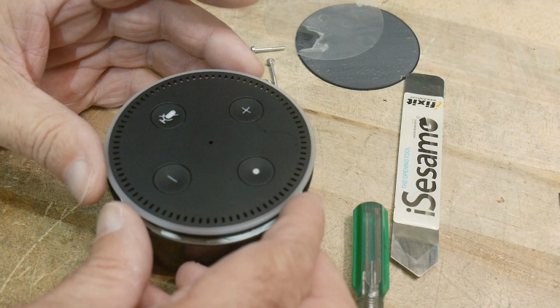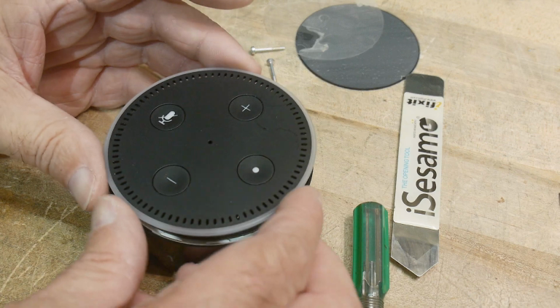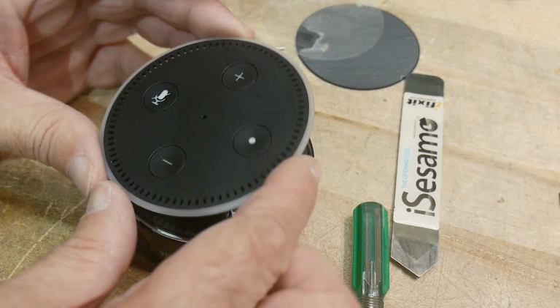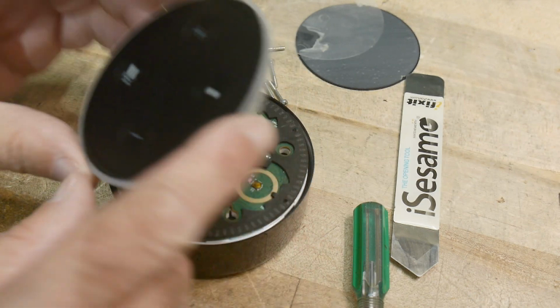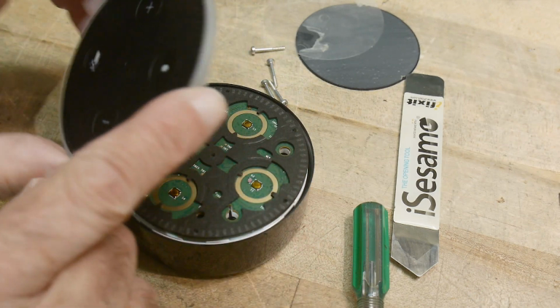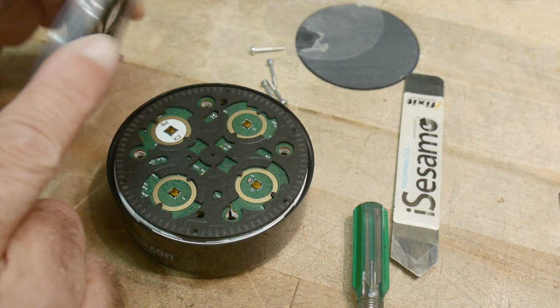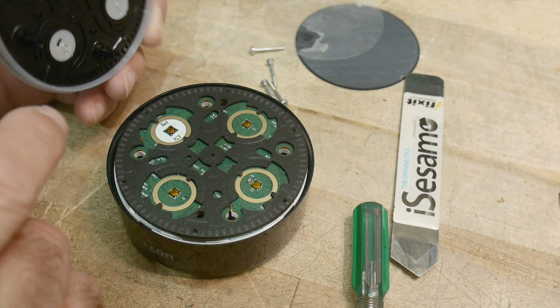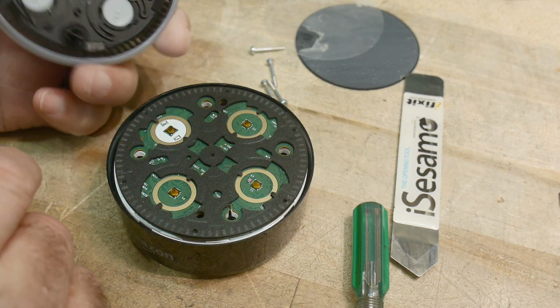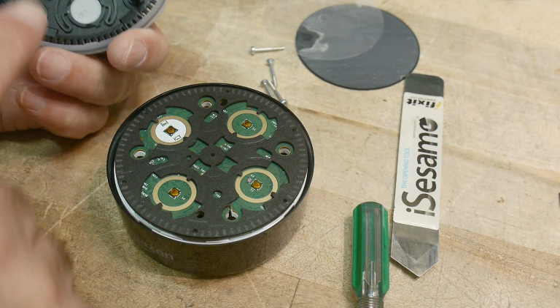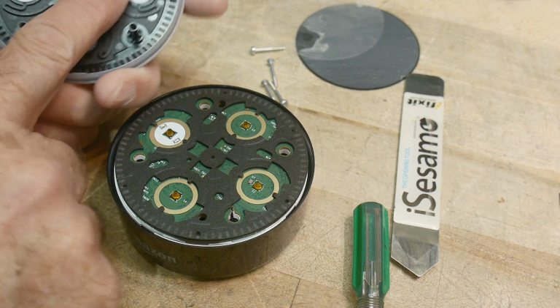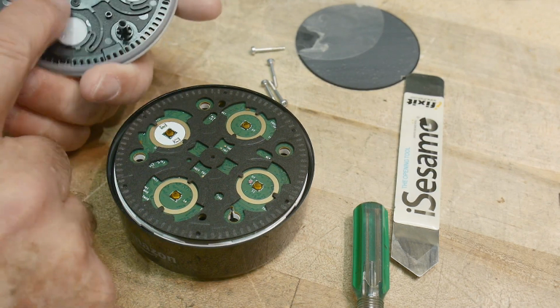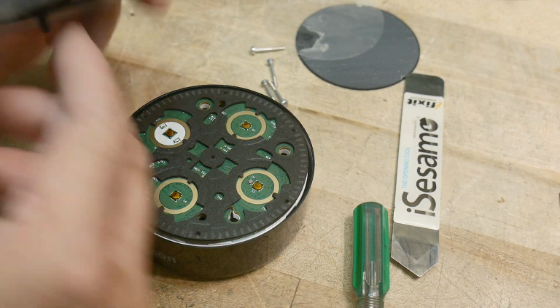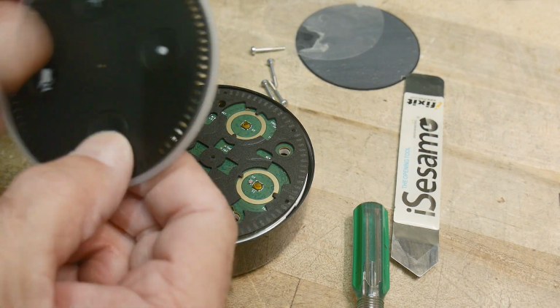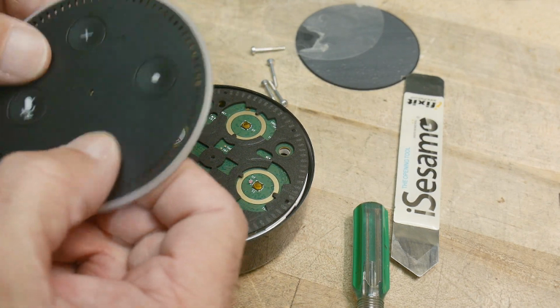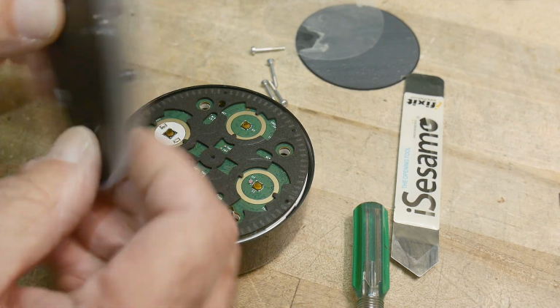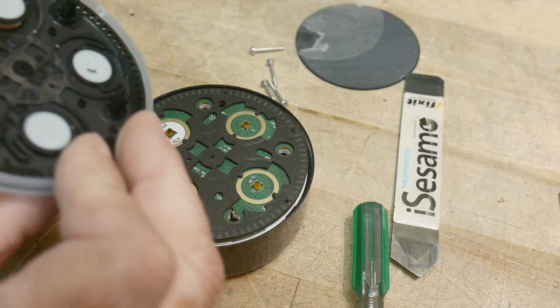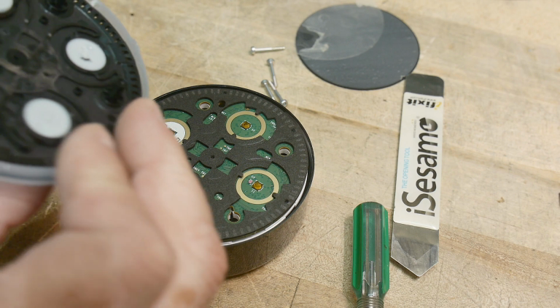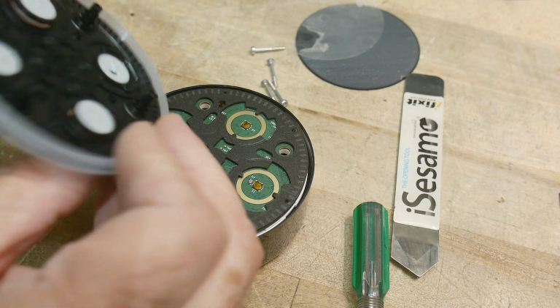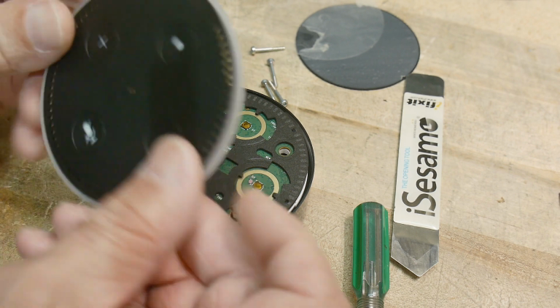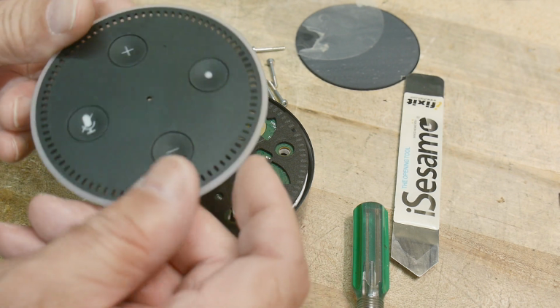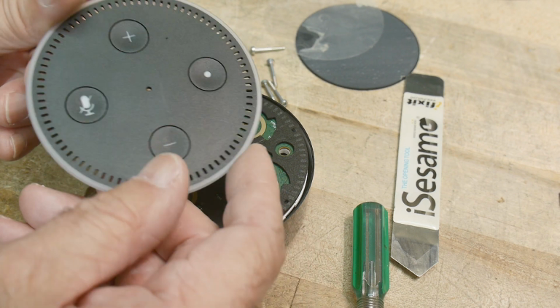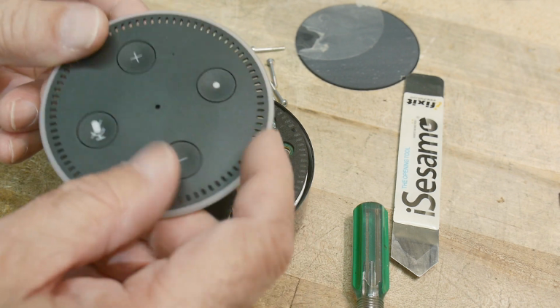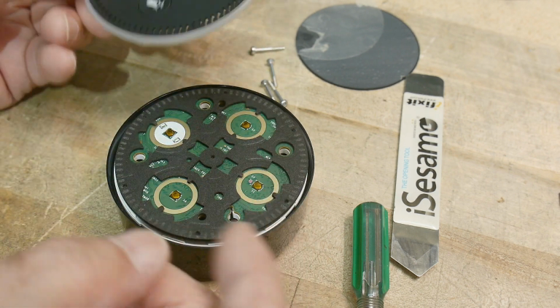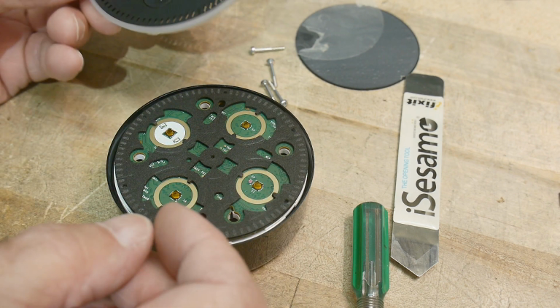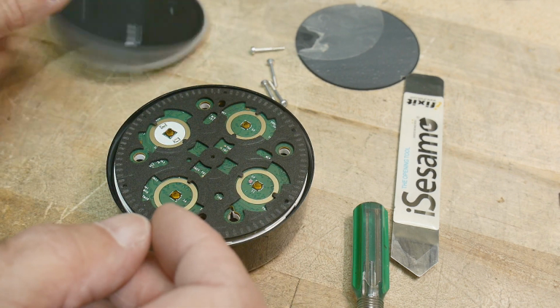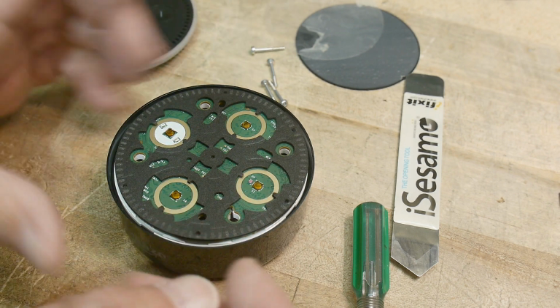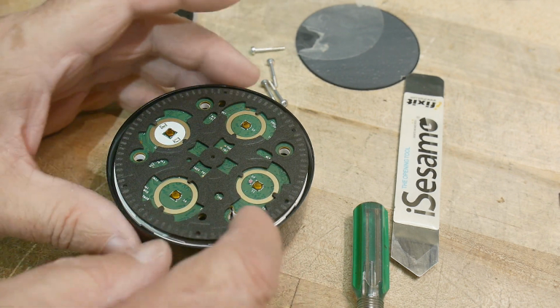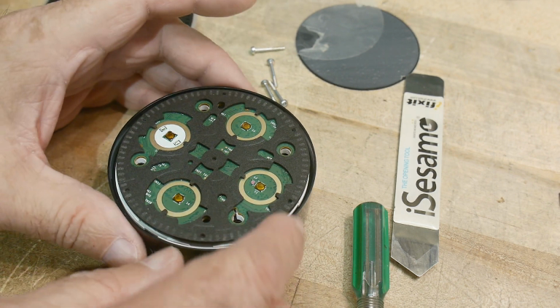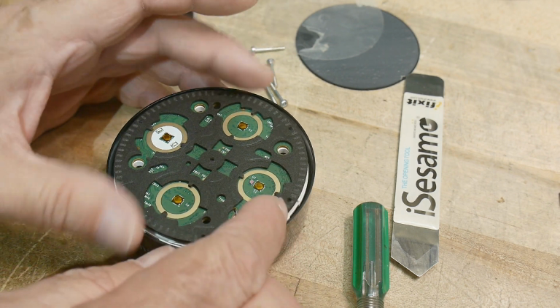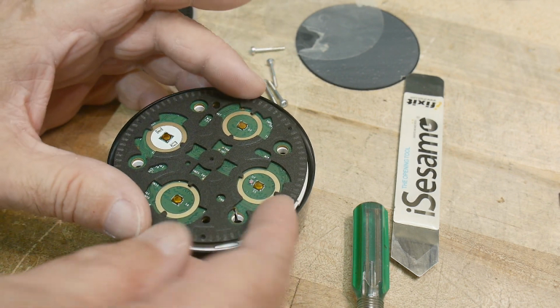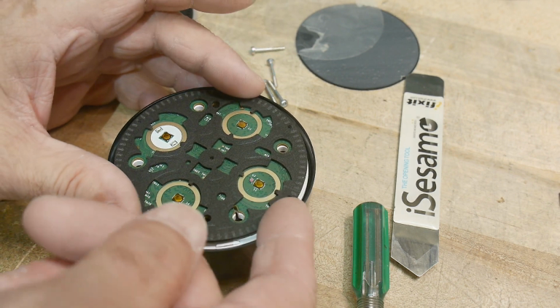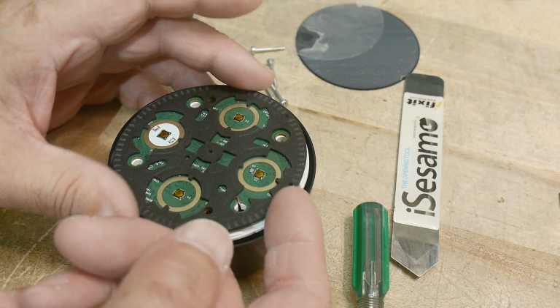So this lifts off and this is just plastic with stuff on it. Here's the top board.